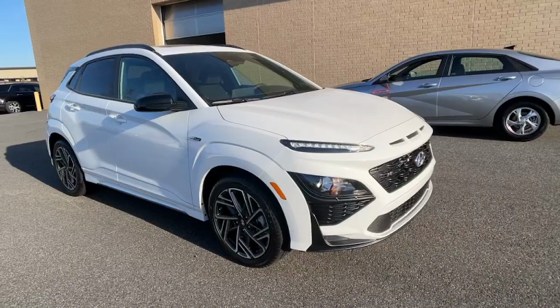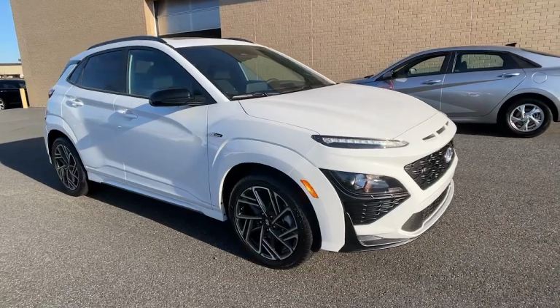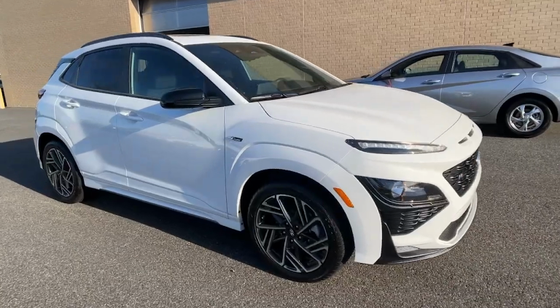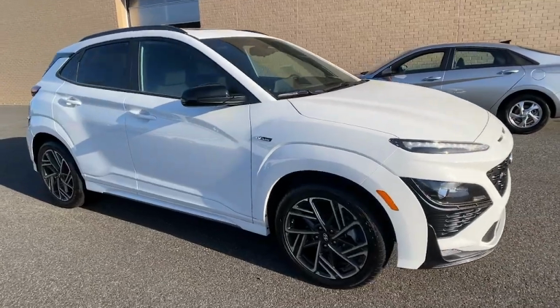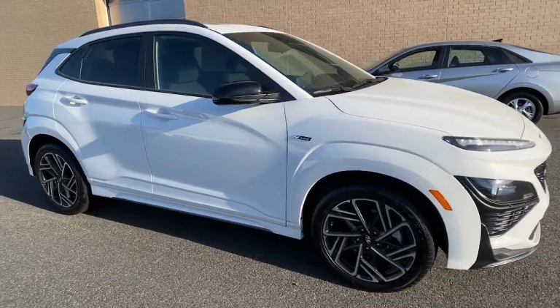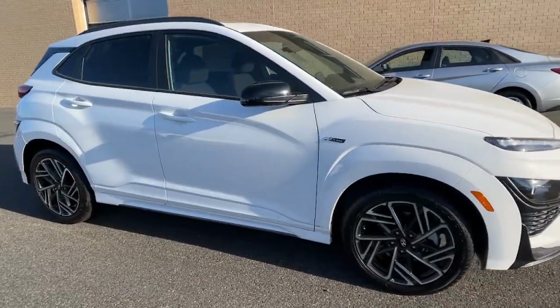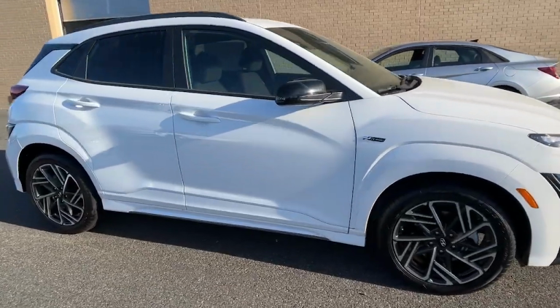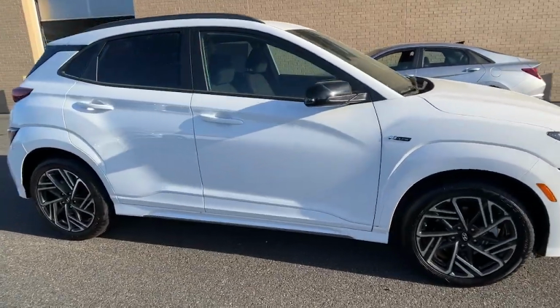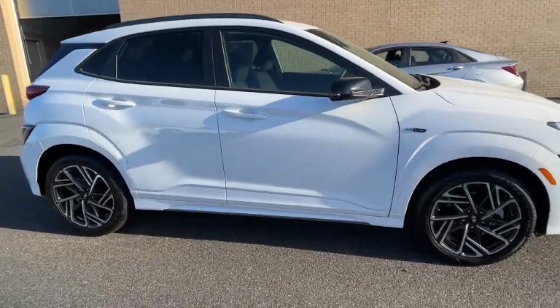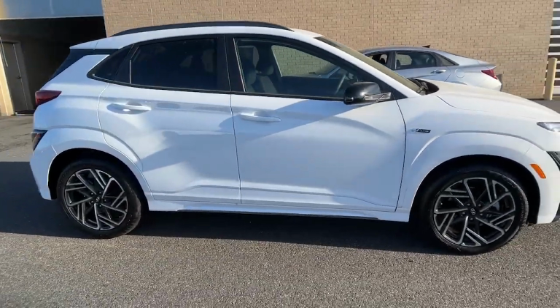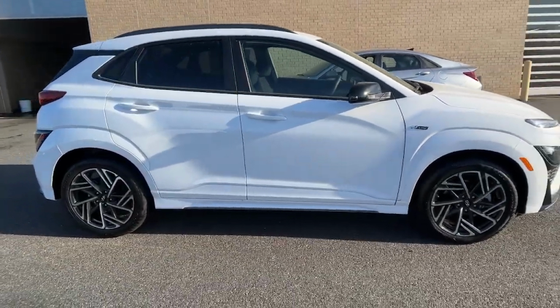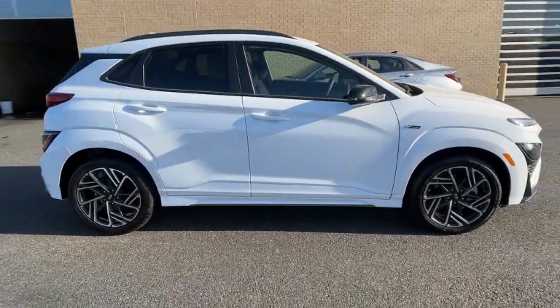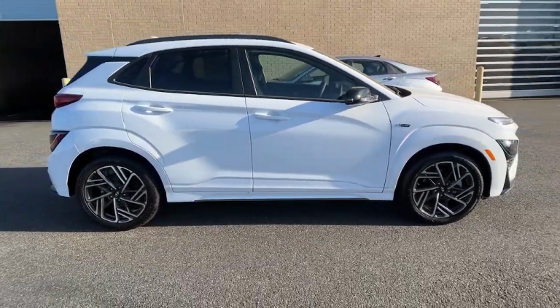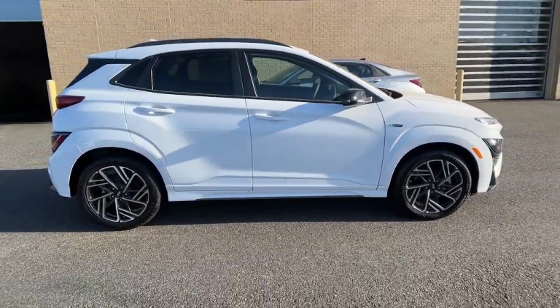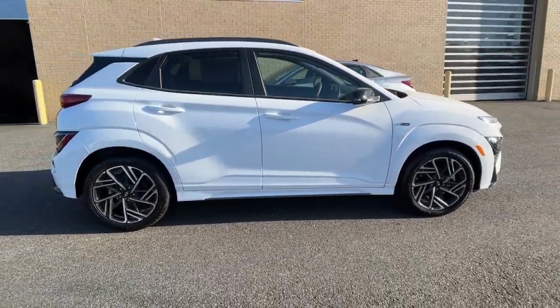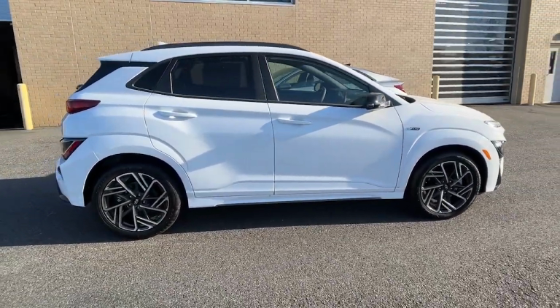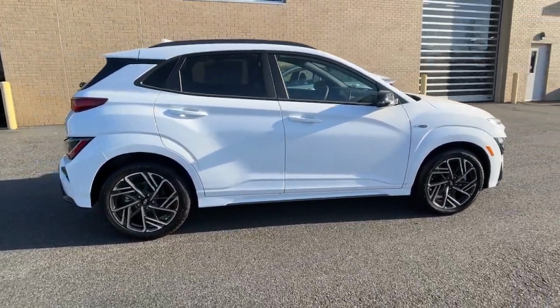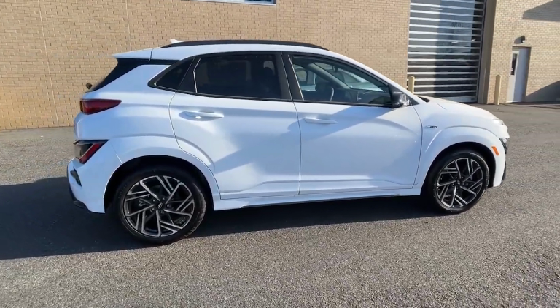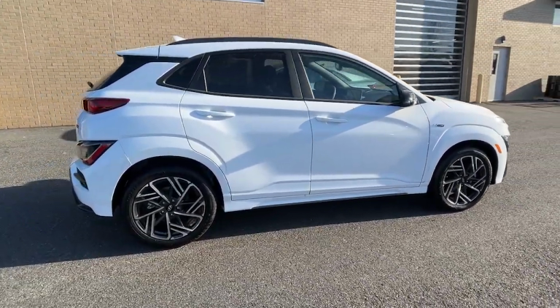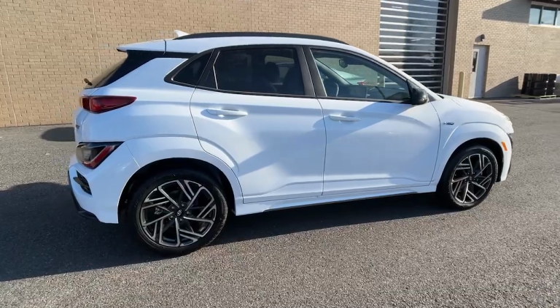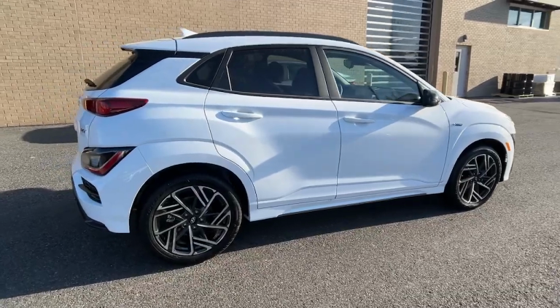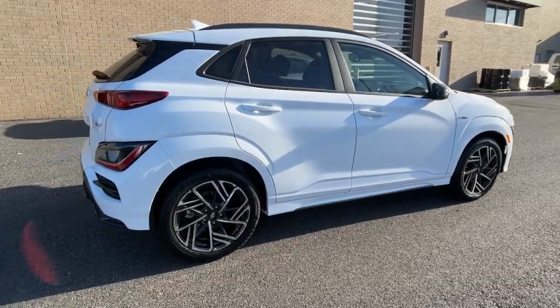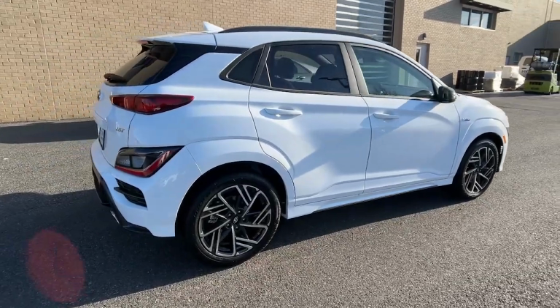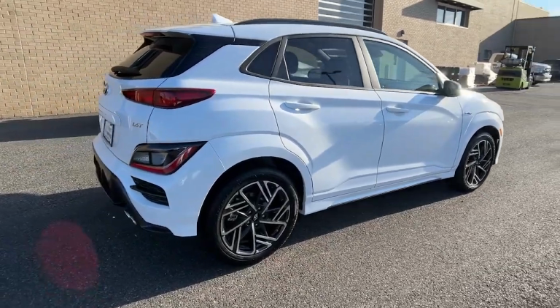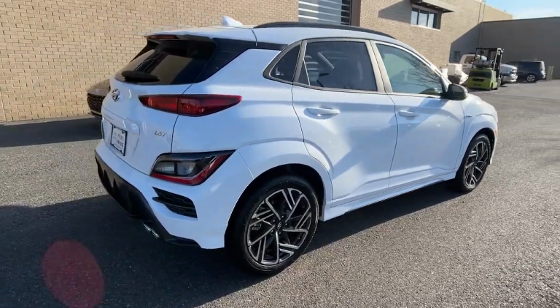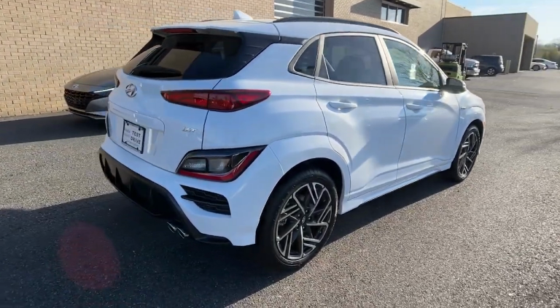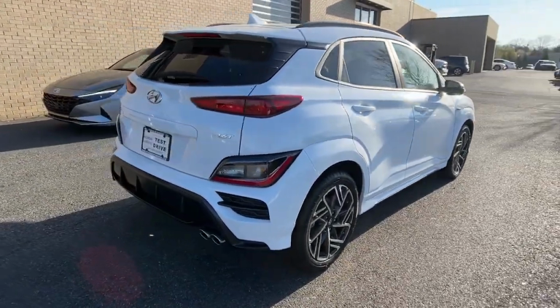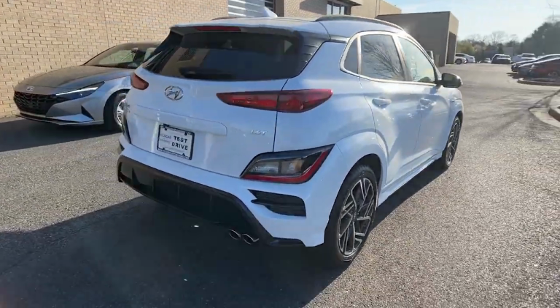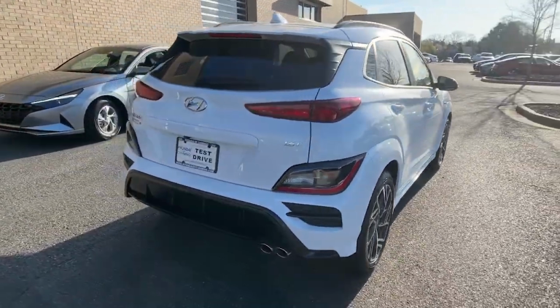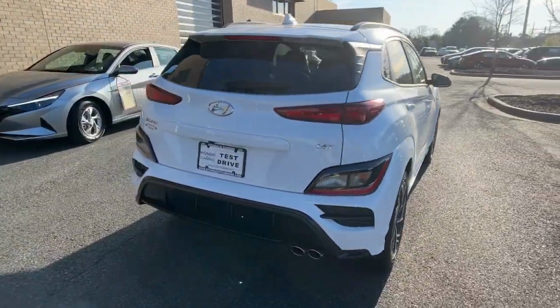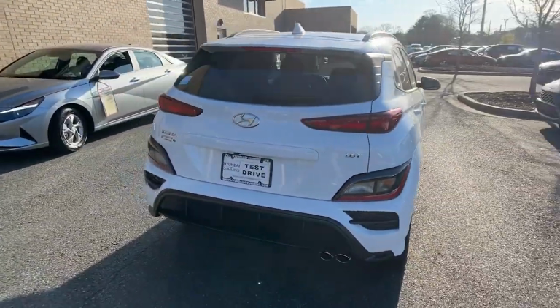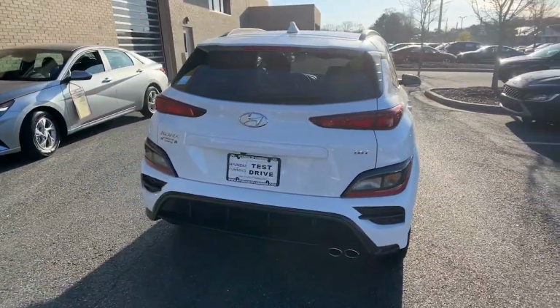Enjoy the view of this 2023 Hyundai Kona. Every drive is fun and fresh in this agile and versatile Kona.